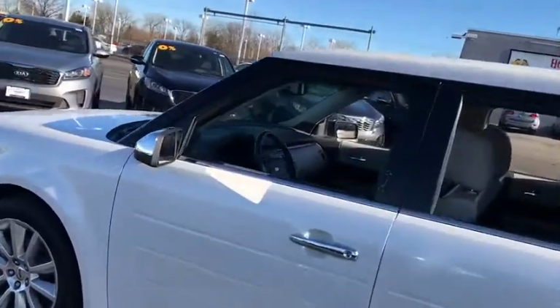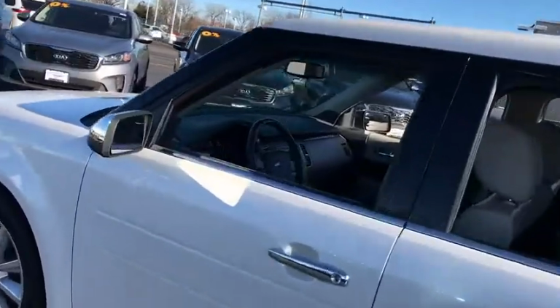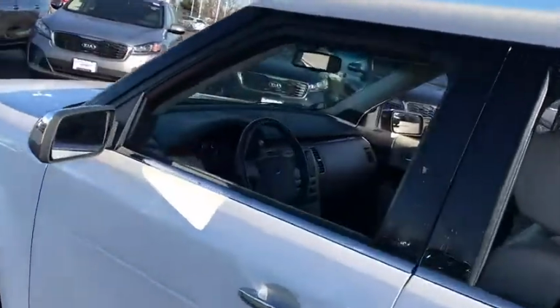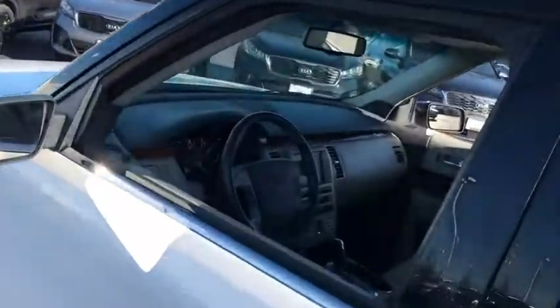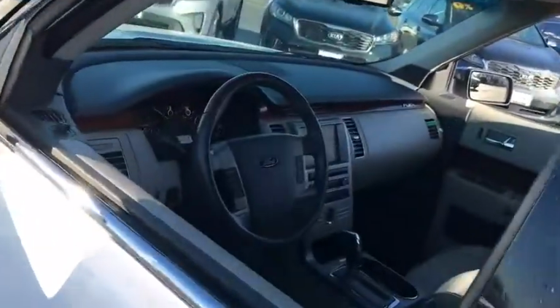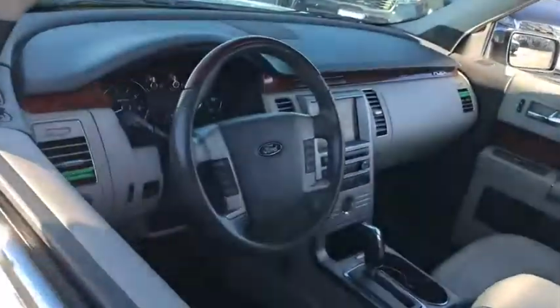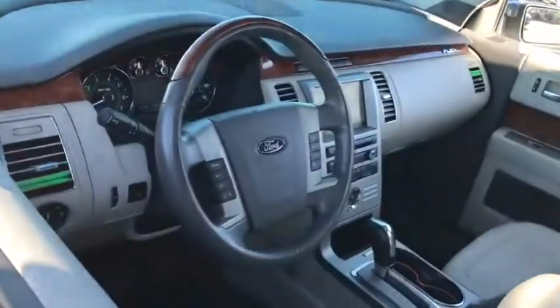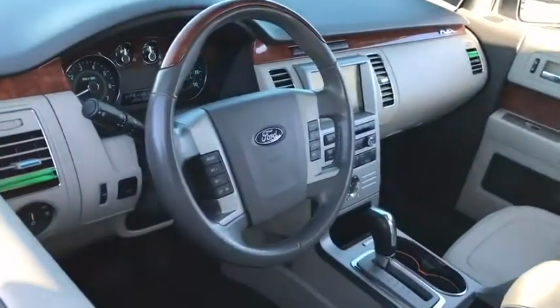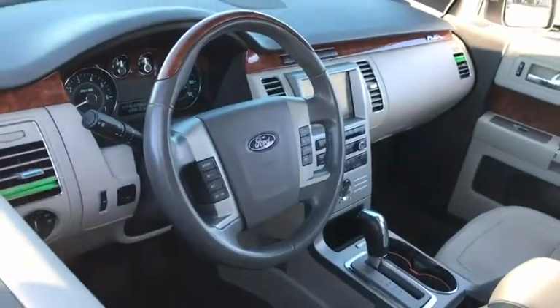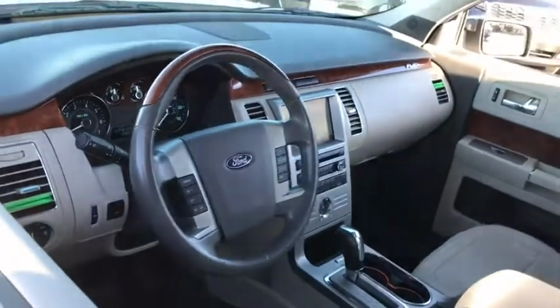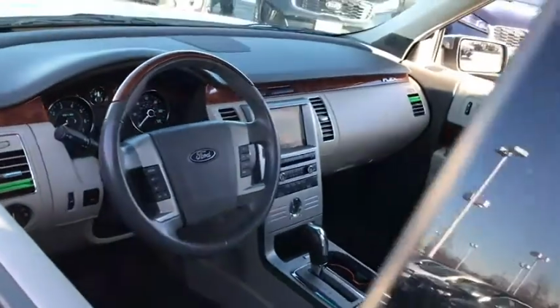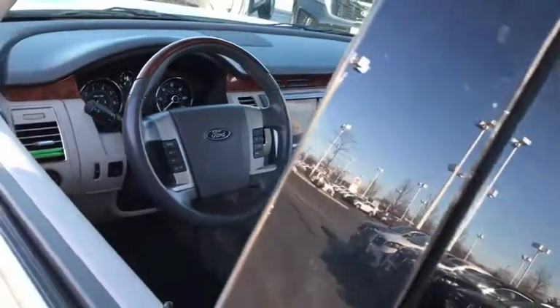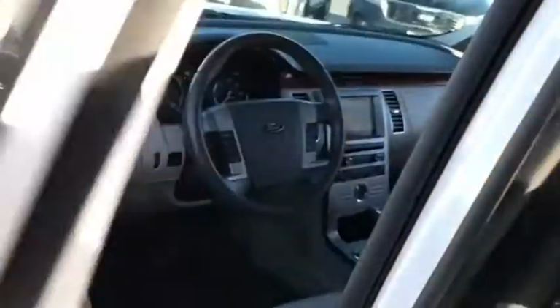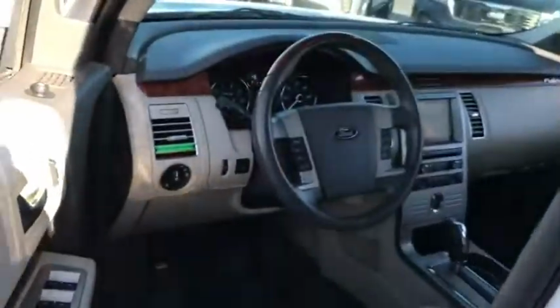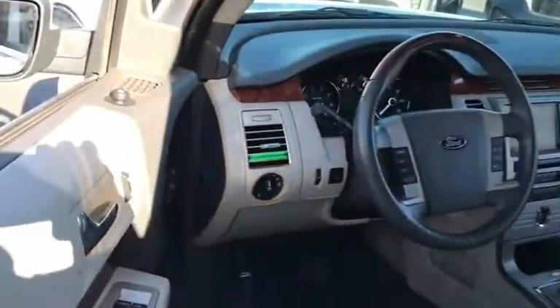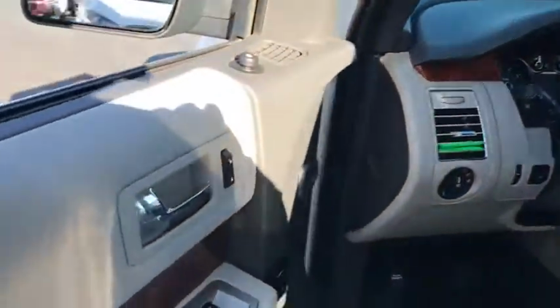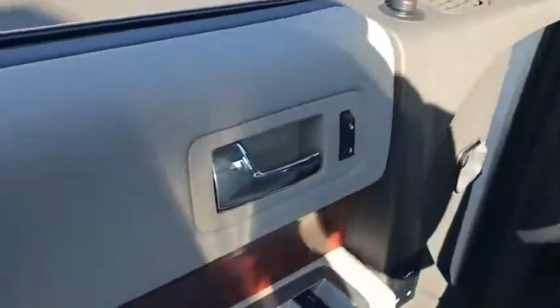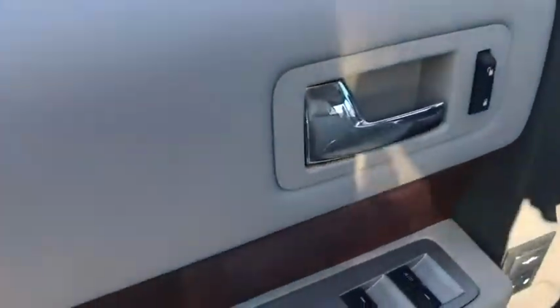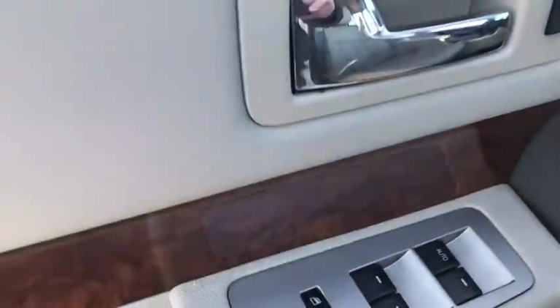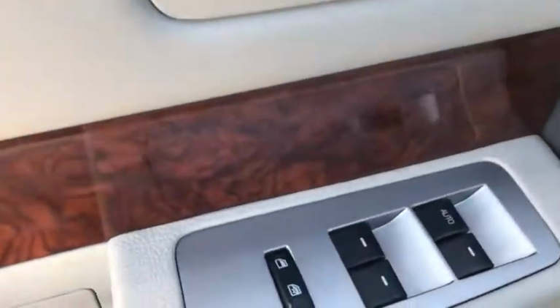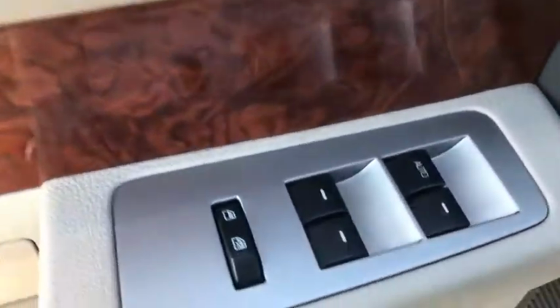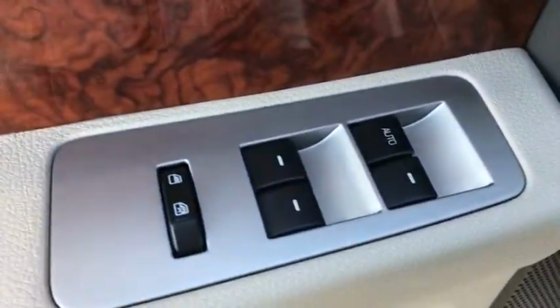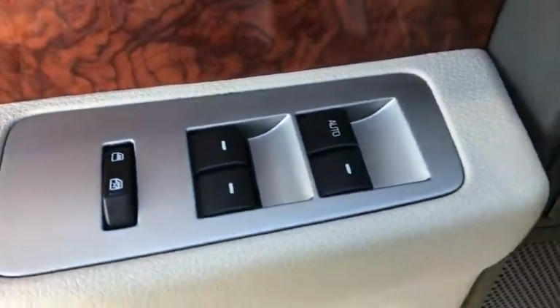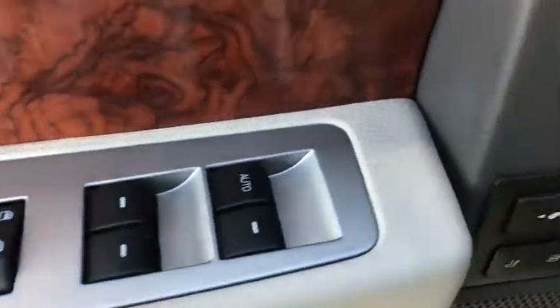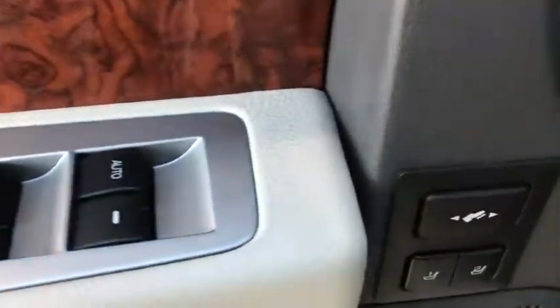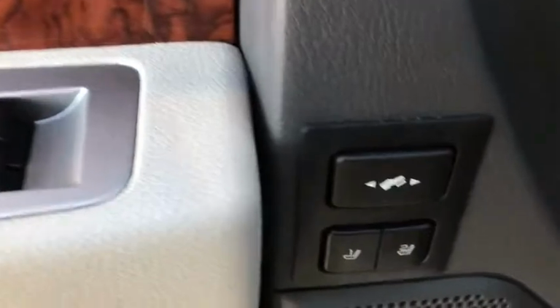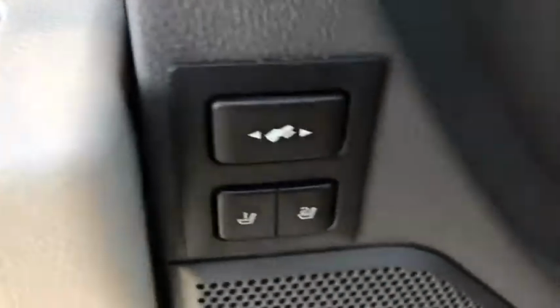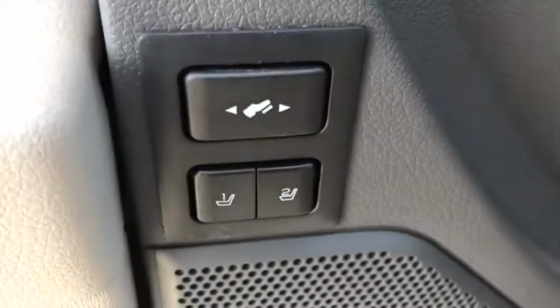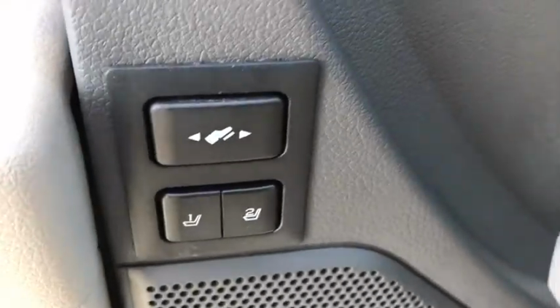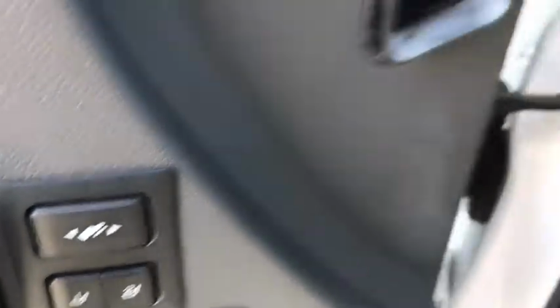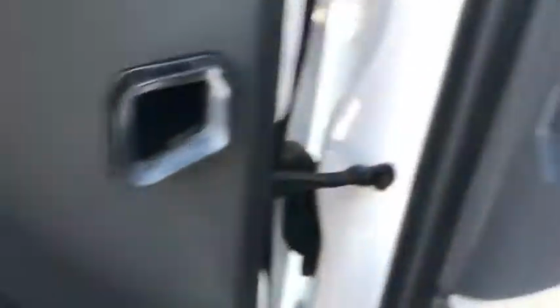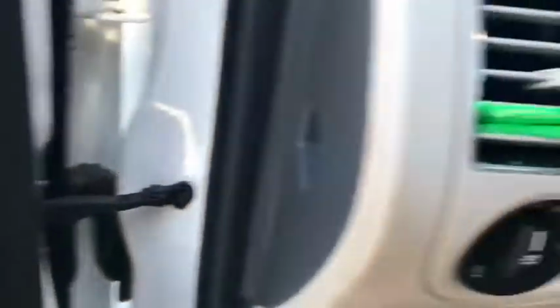Anti-lock braking system, power liftgate, navigation system, backup camera, keyless entry, stability control, traction control, steering wheel audio controls, power passenger seat, all-wheel drive.